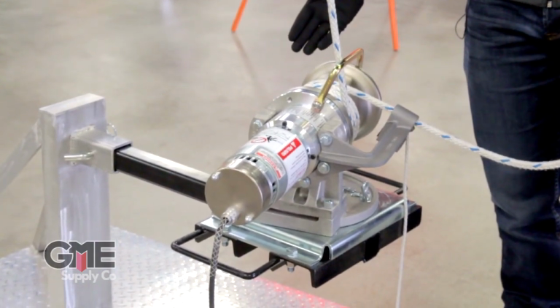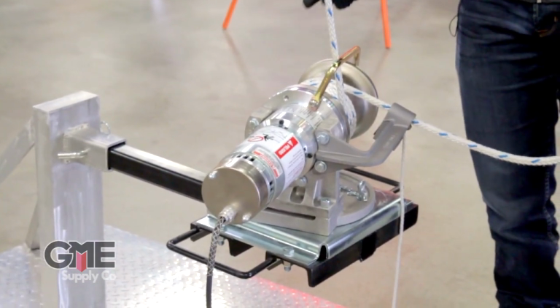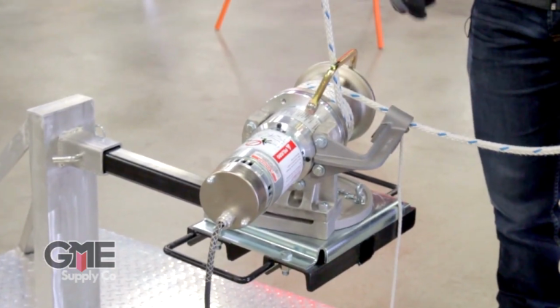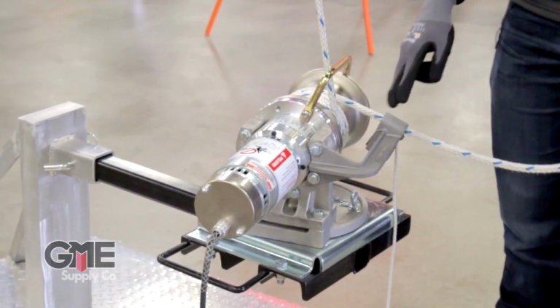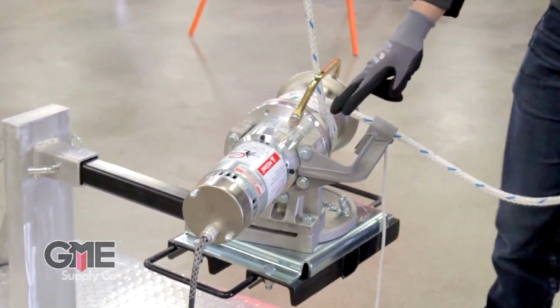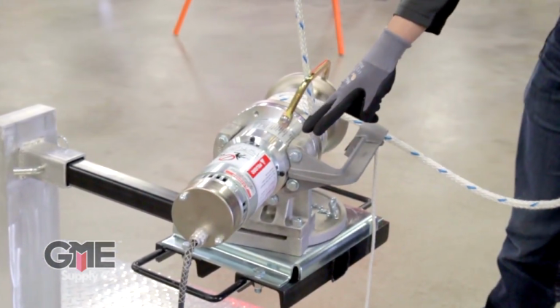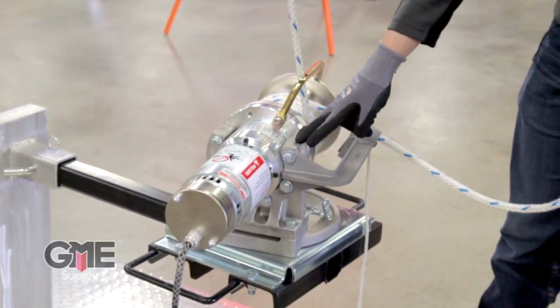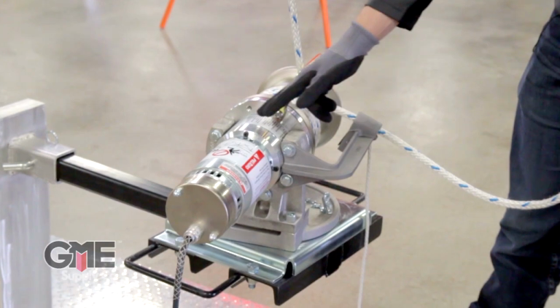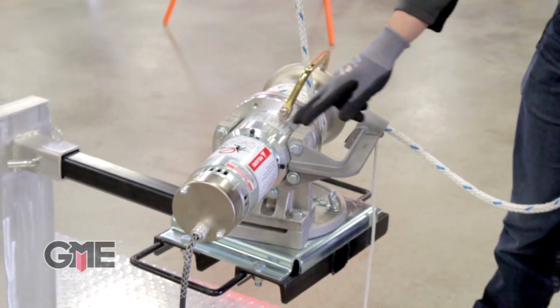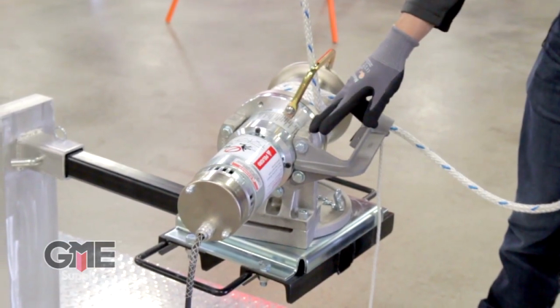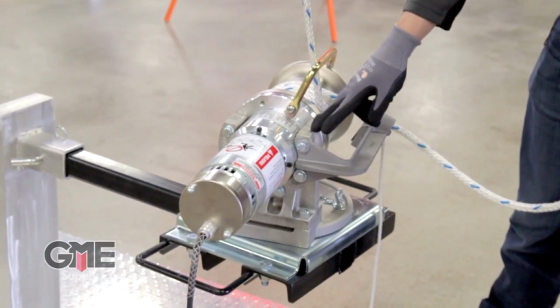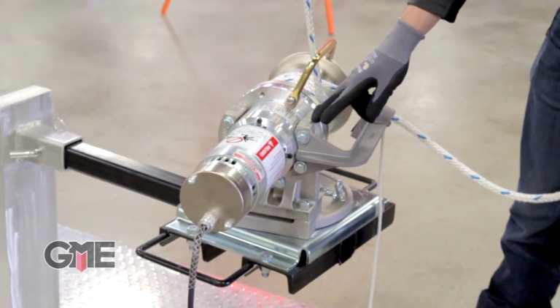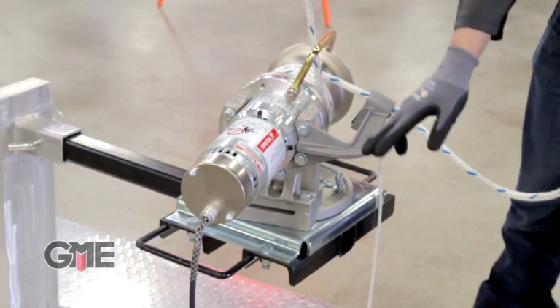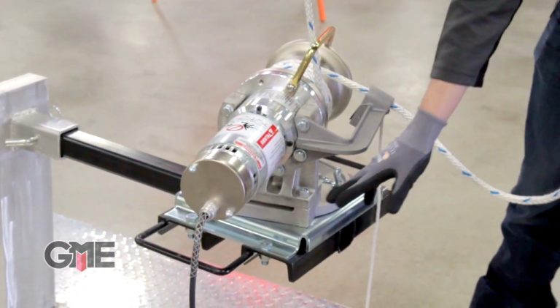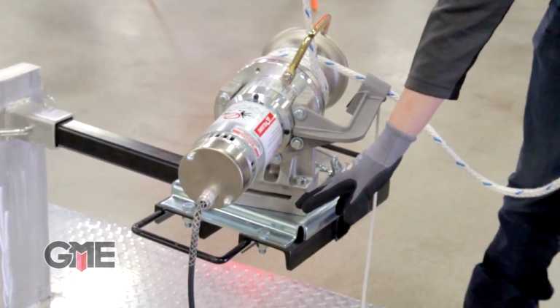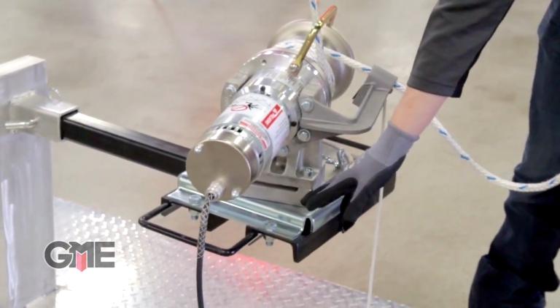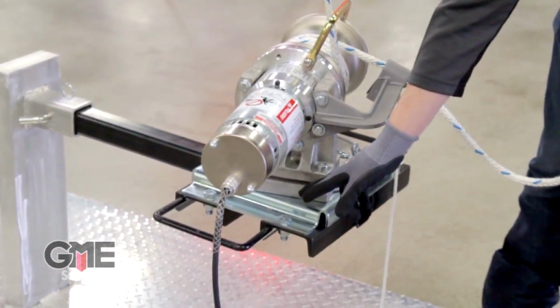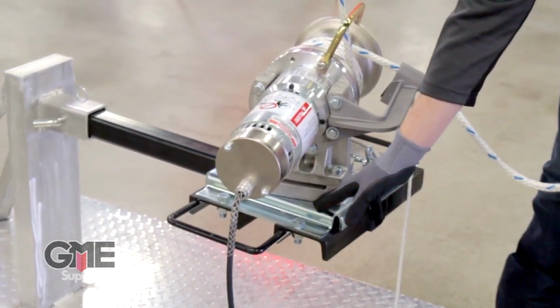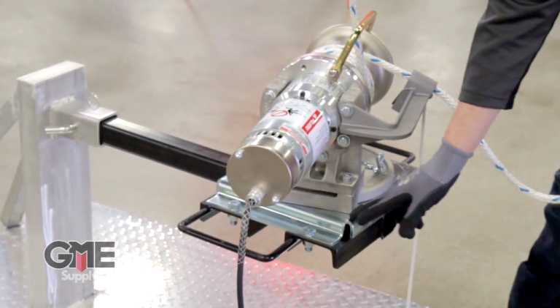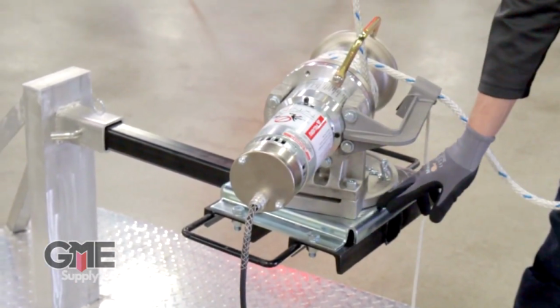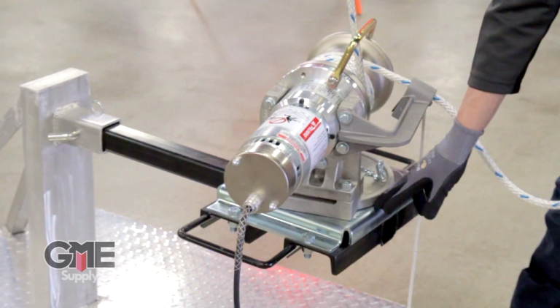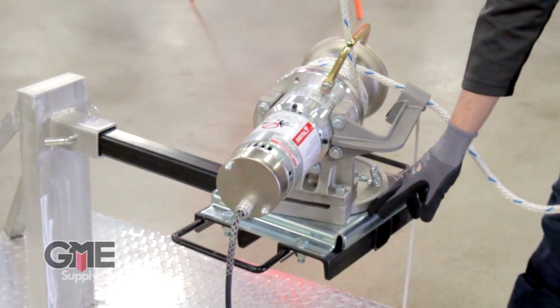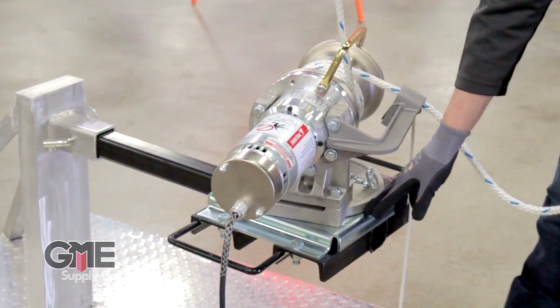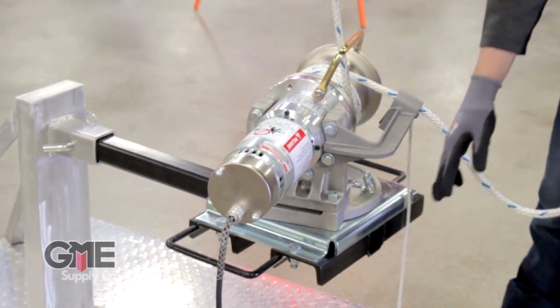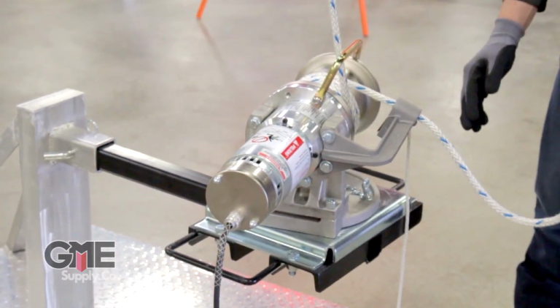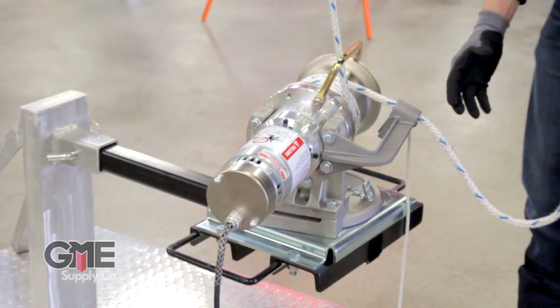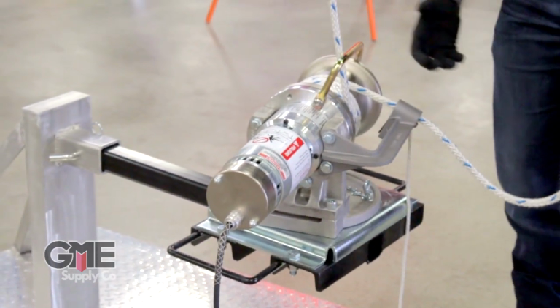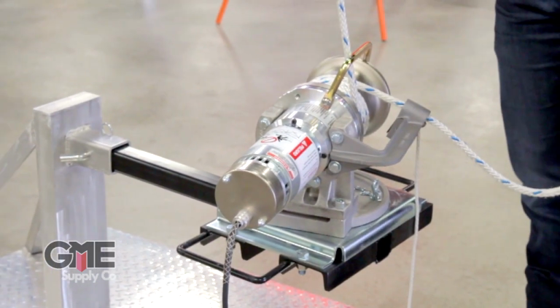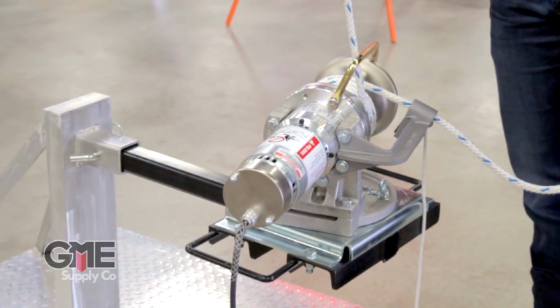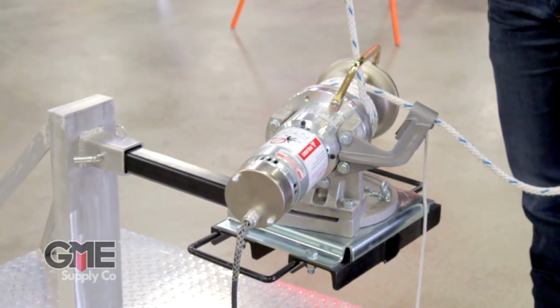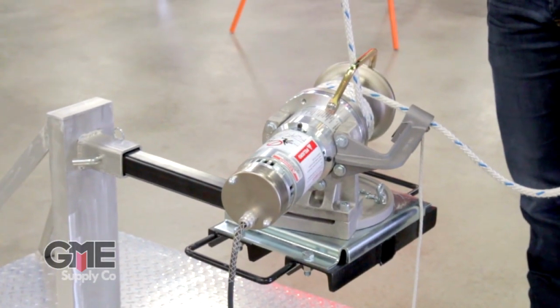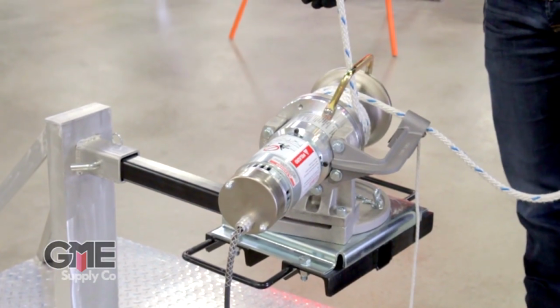The second part of the package is the C bracket that the capstan will sit on. You'll also notice it being installed or mounted on the swivel bracket, and then lastly it all attaches to your truck via the hitch mount.